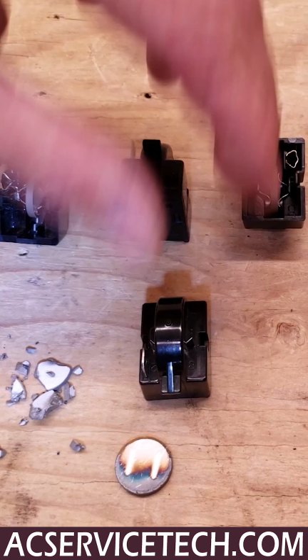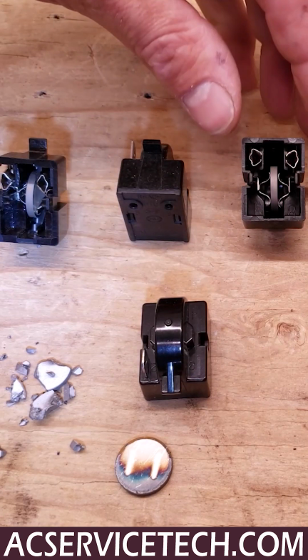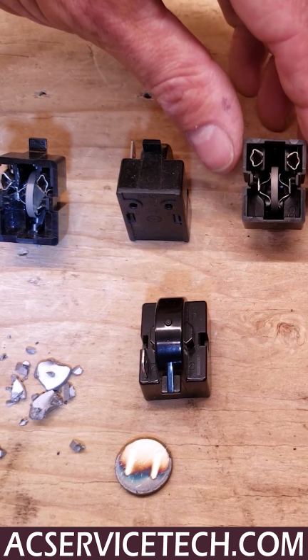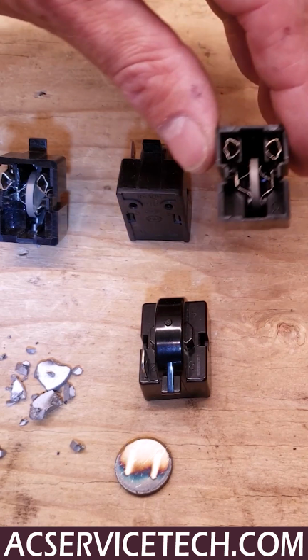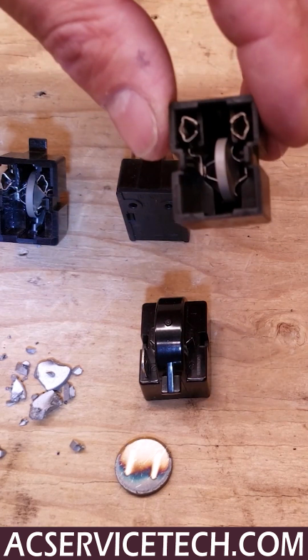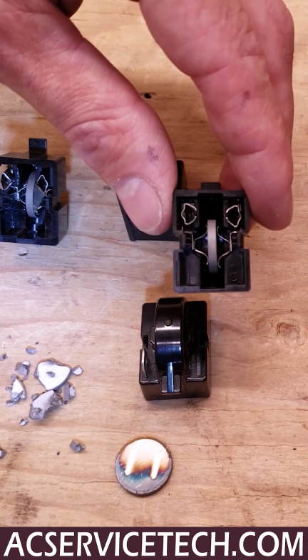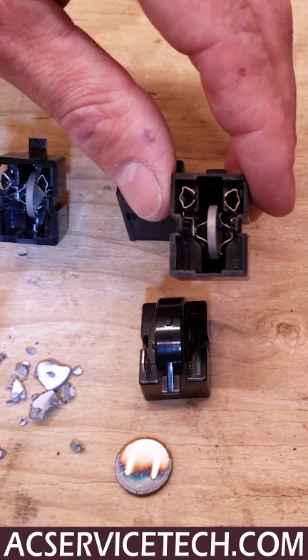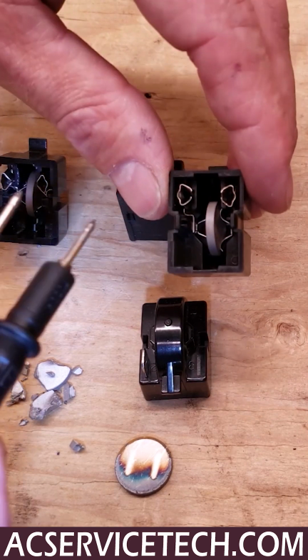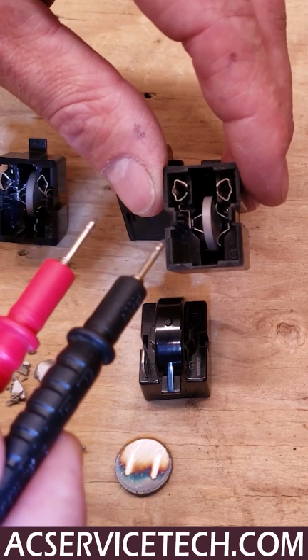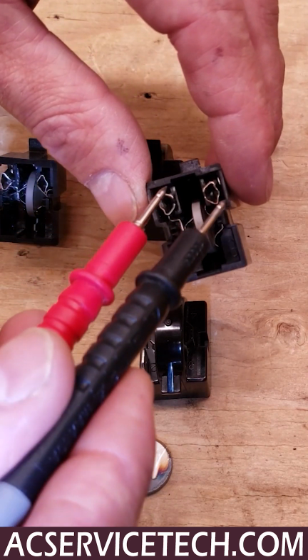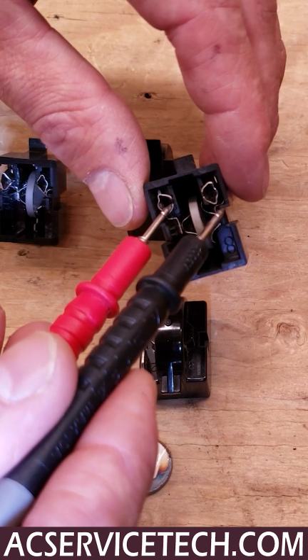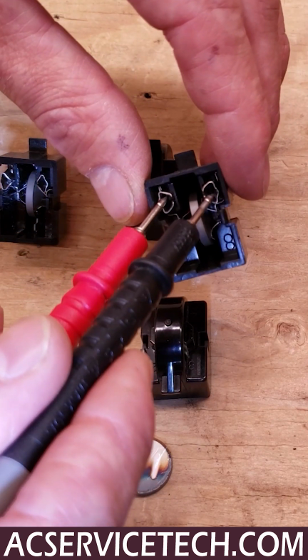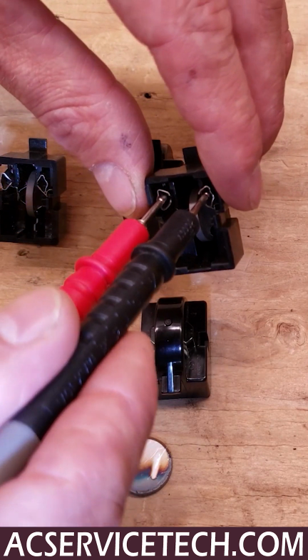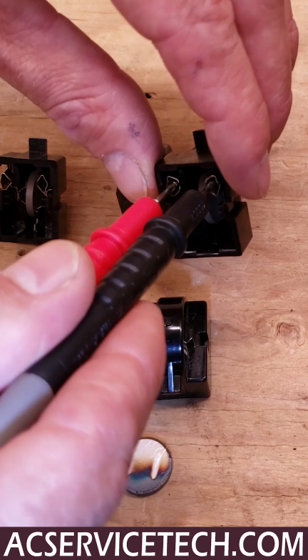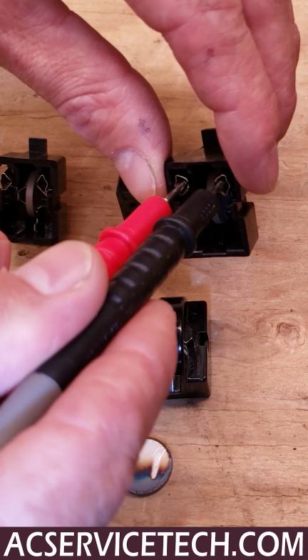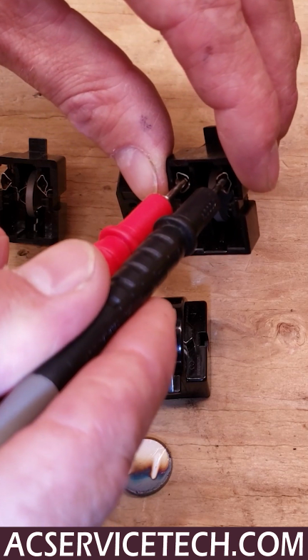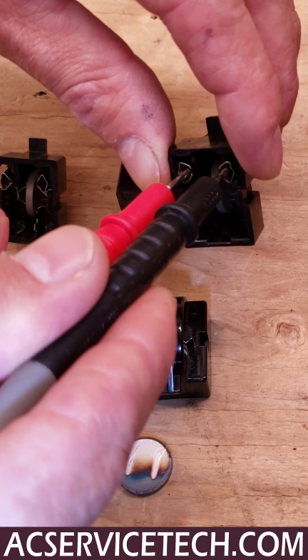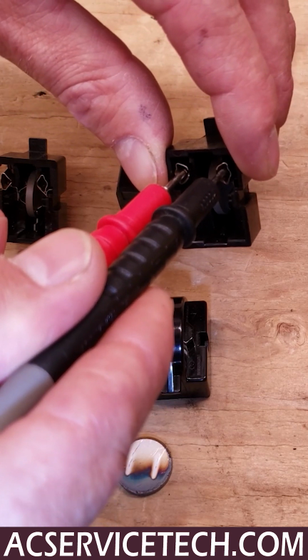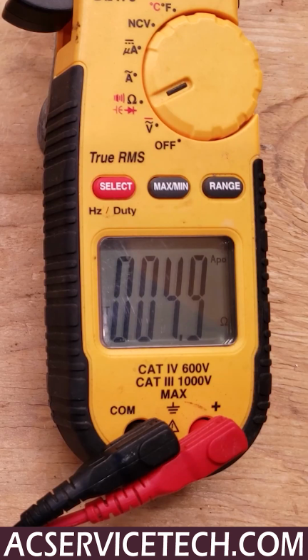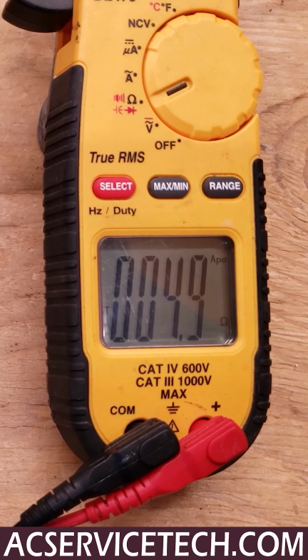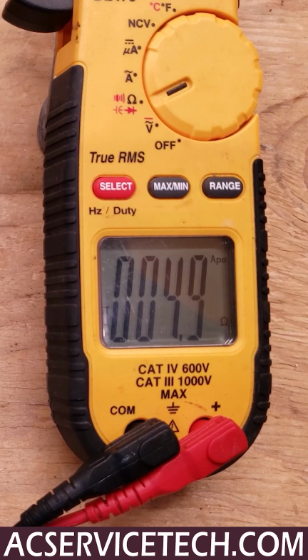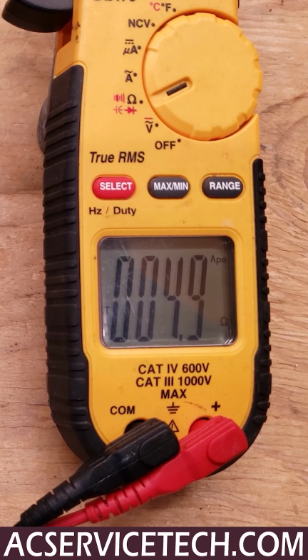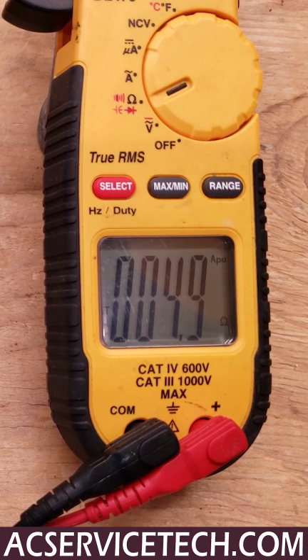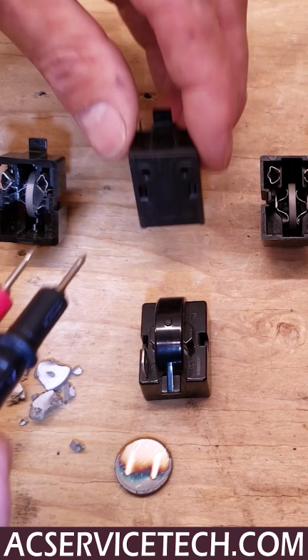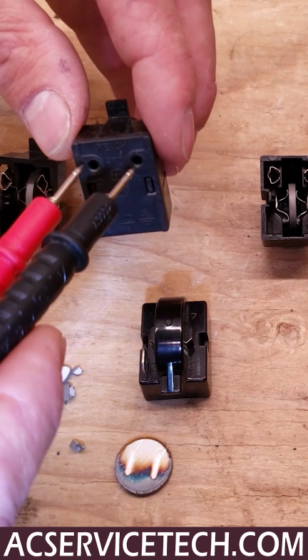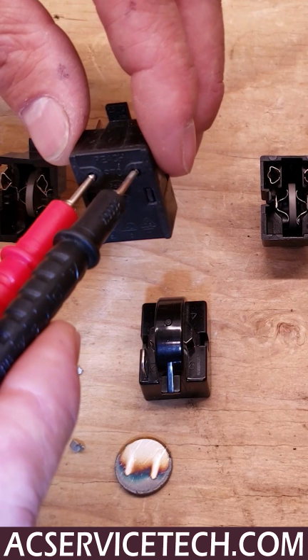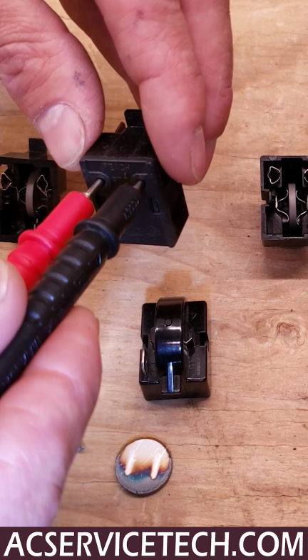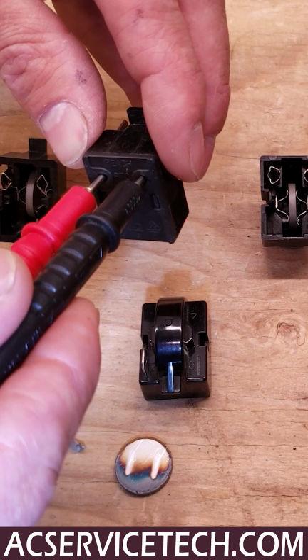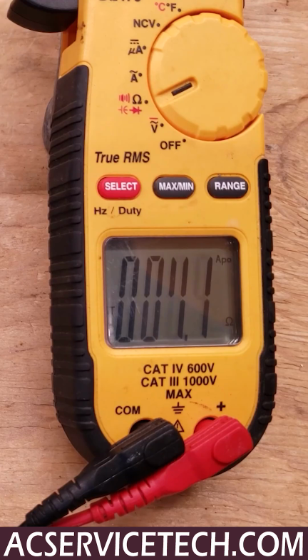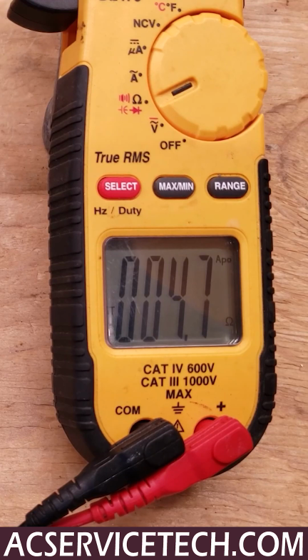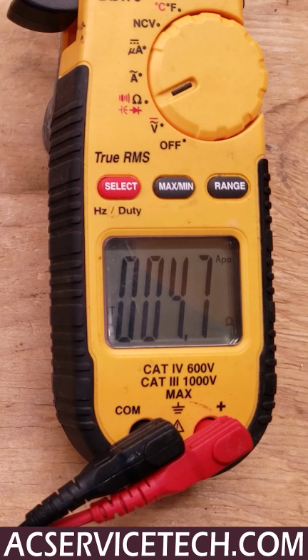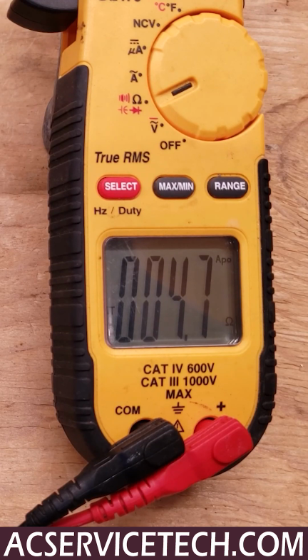In this case you have a good PTC thermistor on the inside. I want to show you what you should be reading resistance value-wise. You're reading 4.9 ohms, and that one is good. This one should be good as well — 4.7 ohms of resistance.